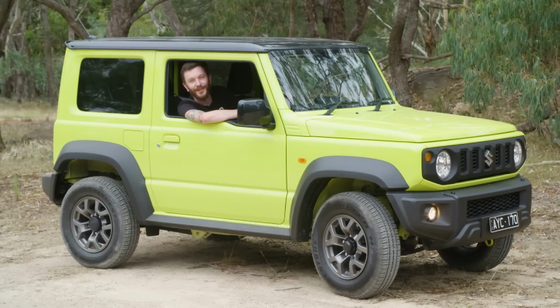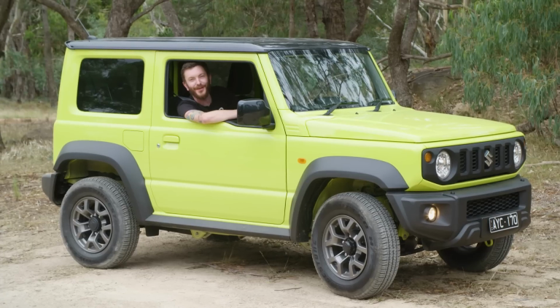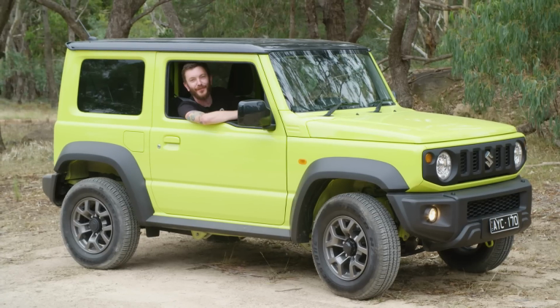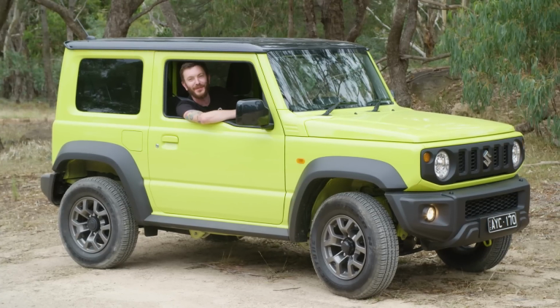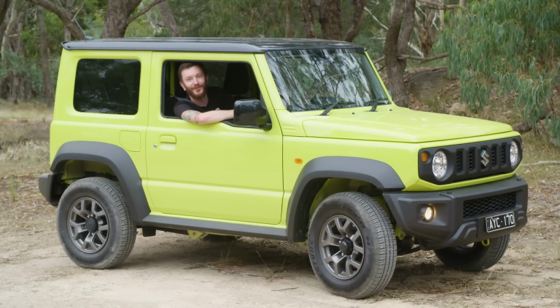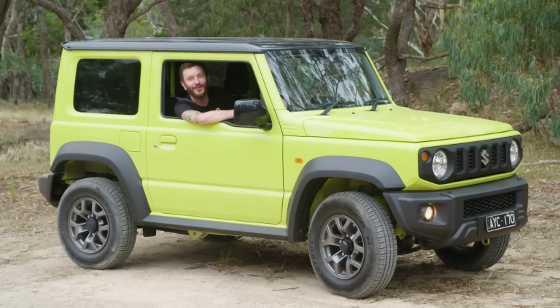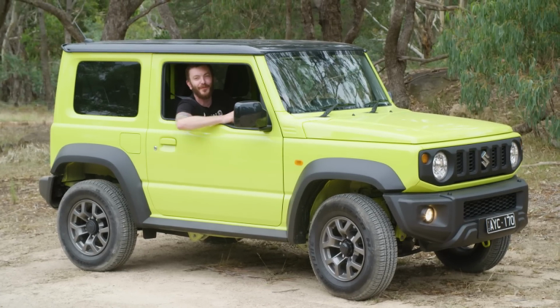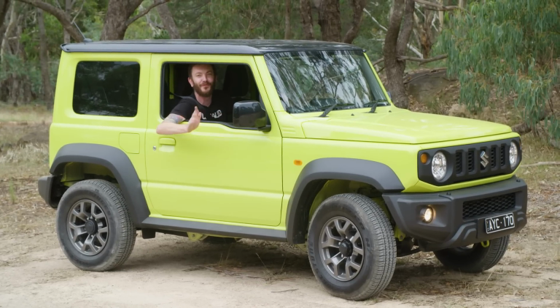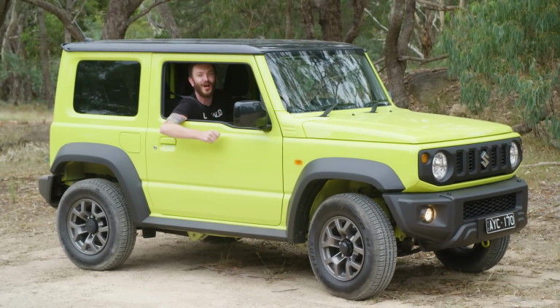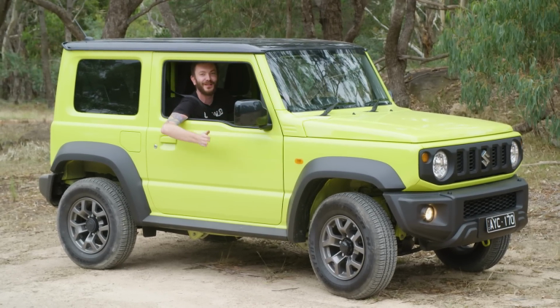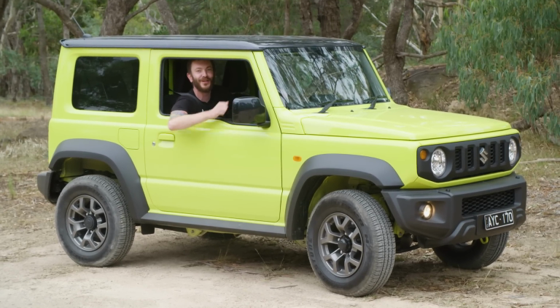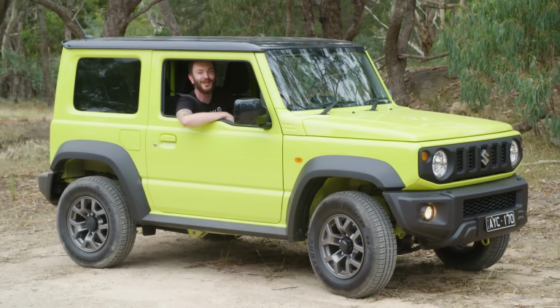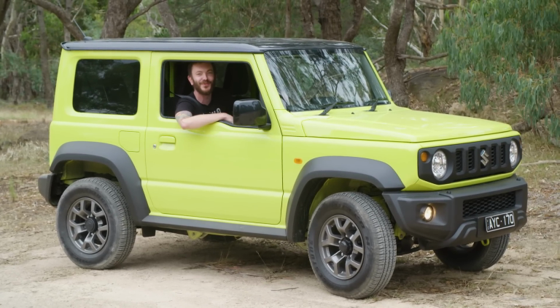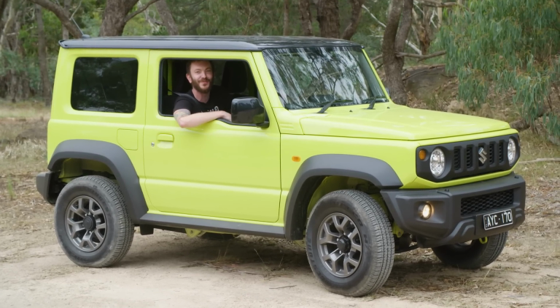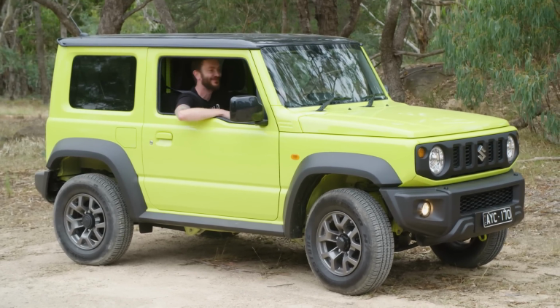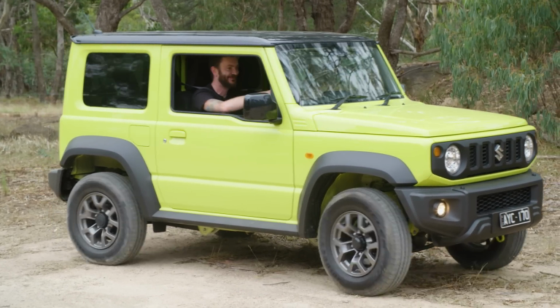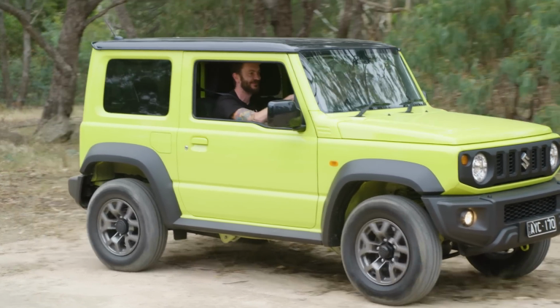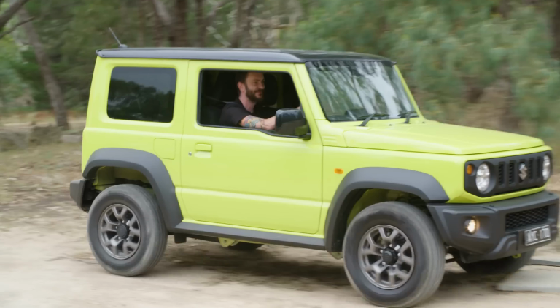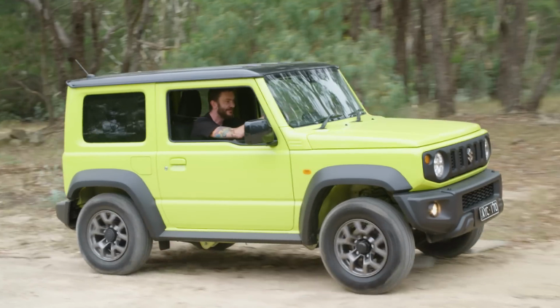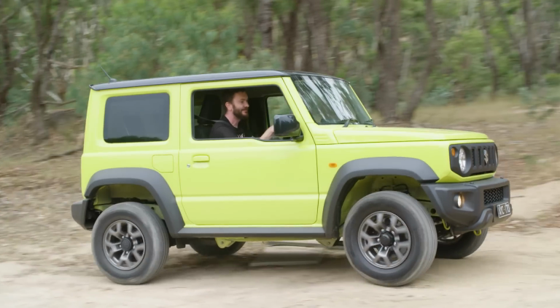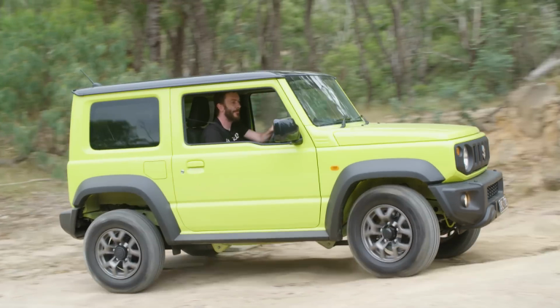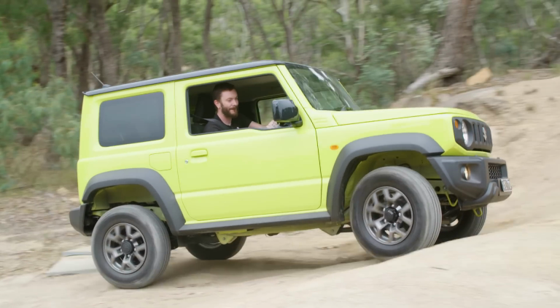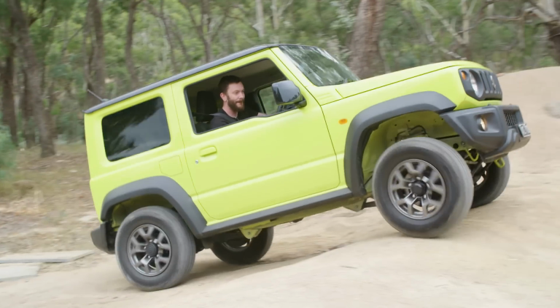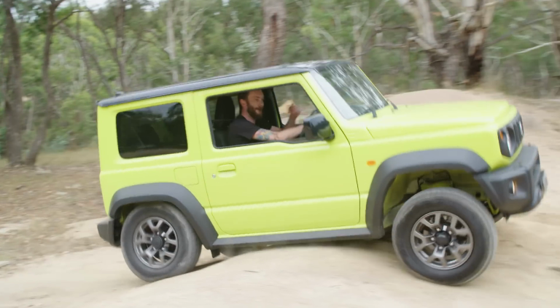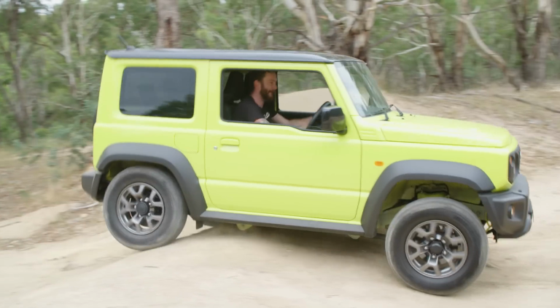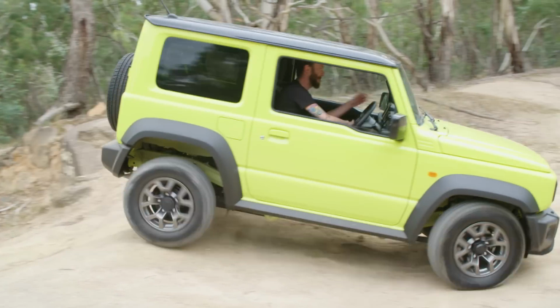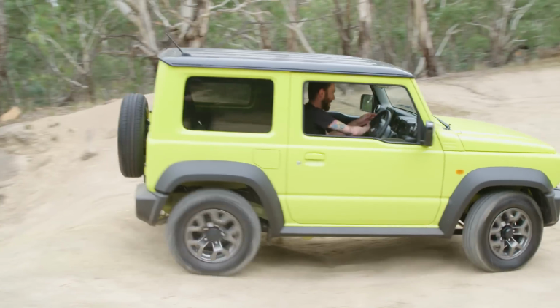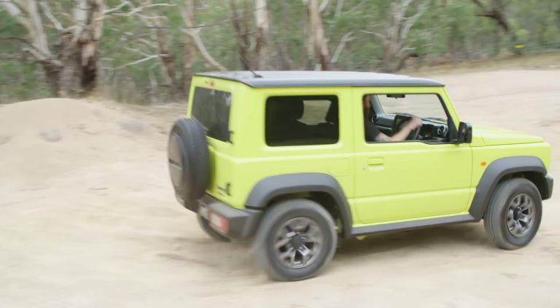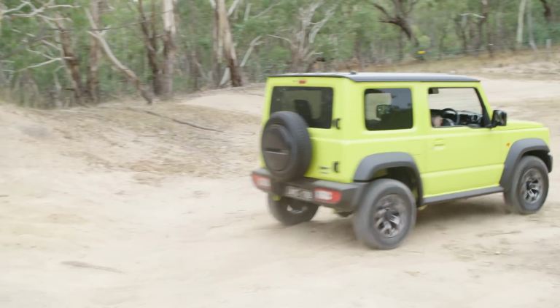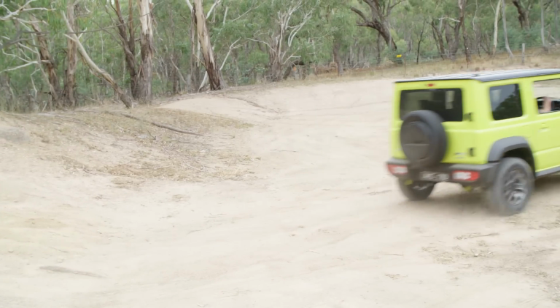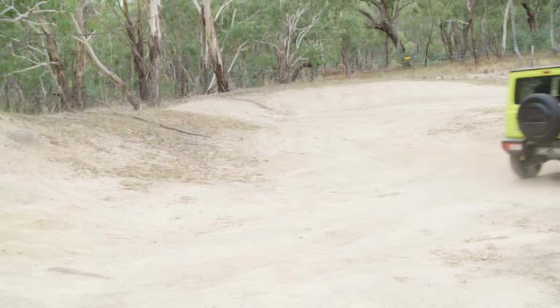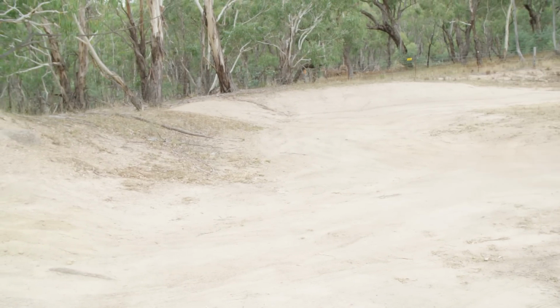G'day guys, Ed from Unsealed 4x4, and today we're going to go four-wheel driving in a 2019 Suzuki Jimny. I f***ing love this thing!